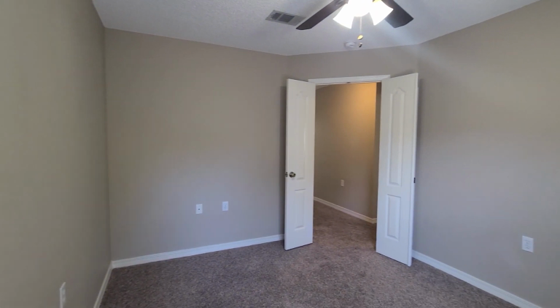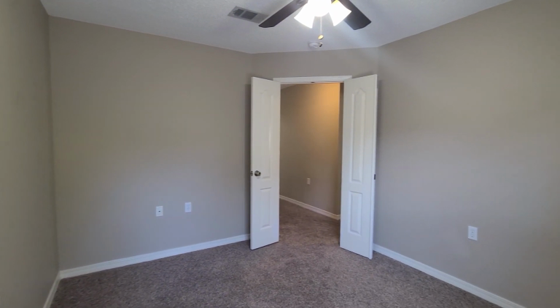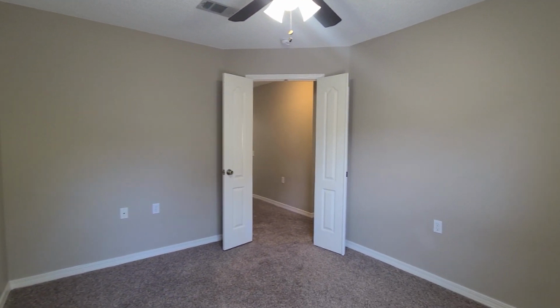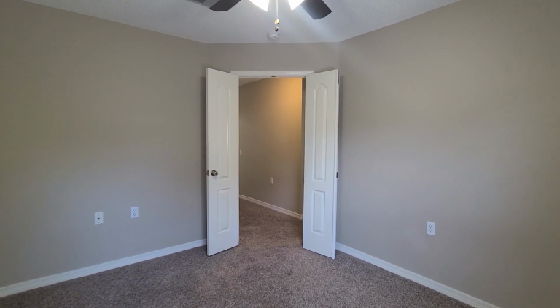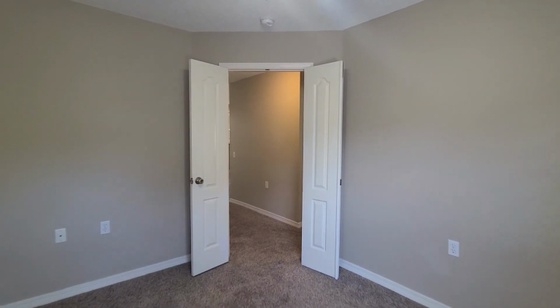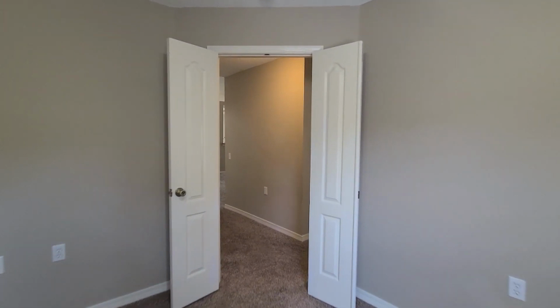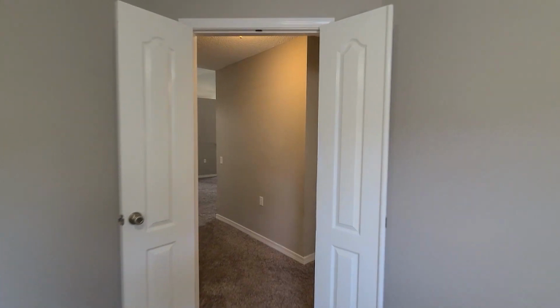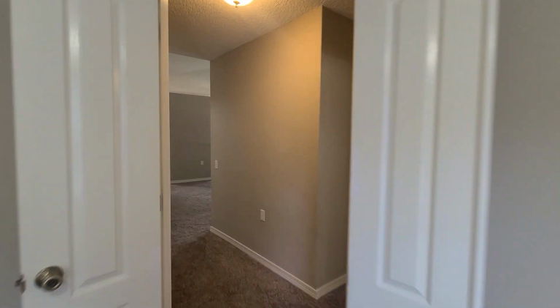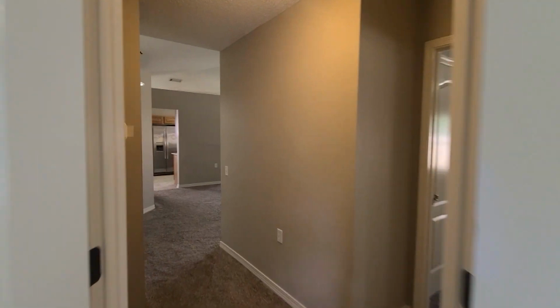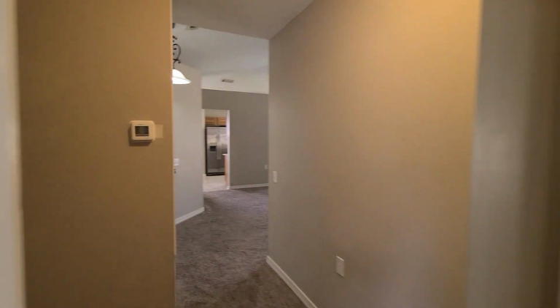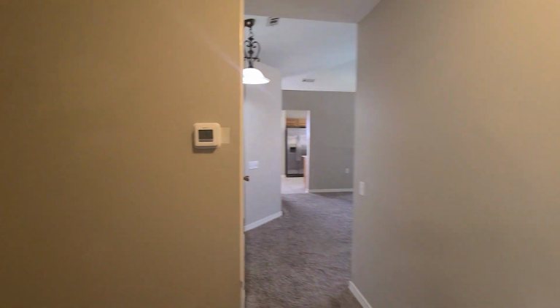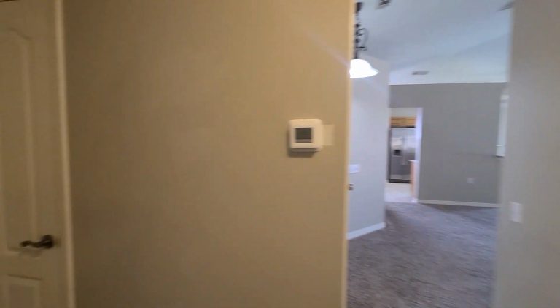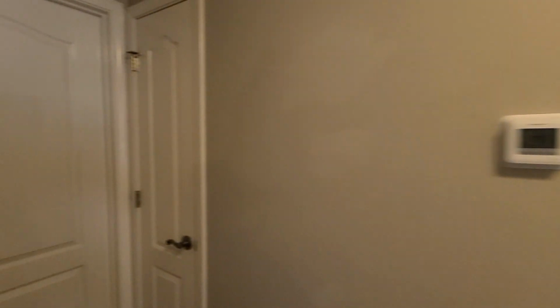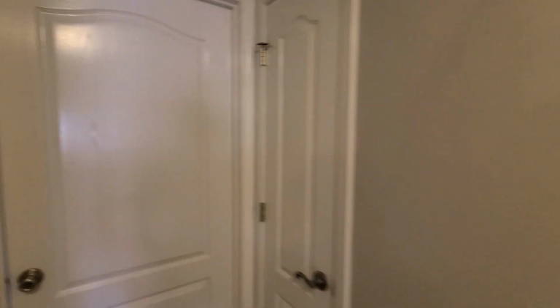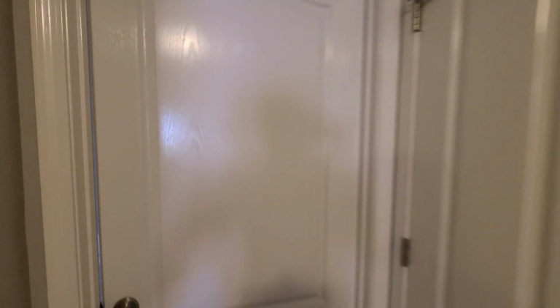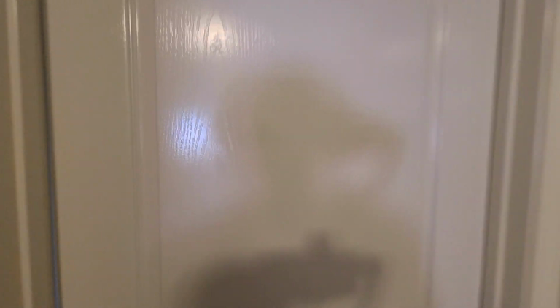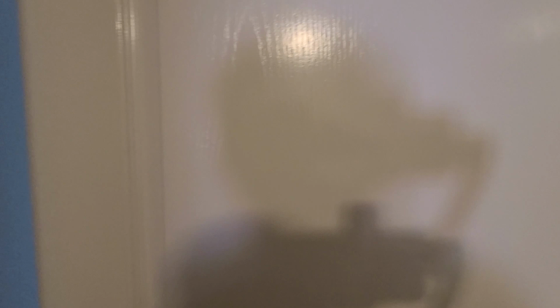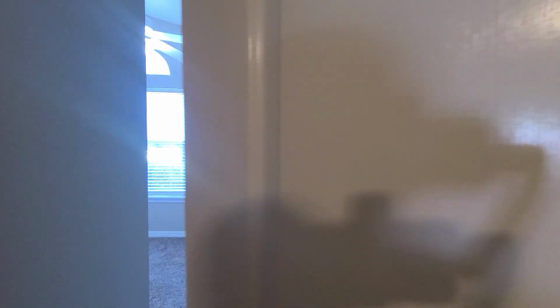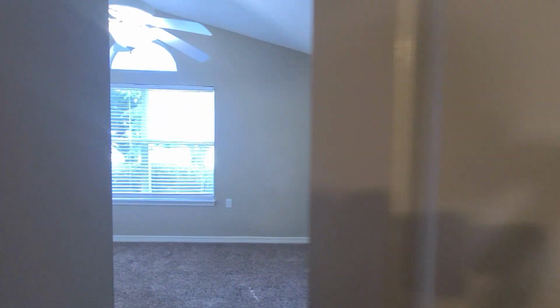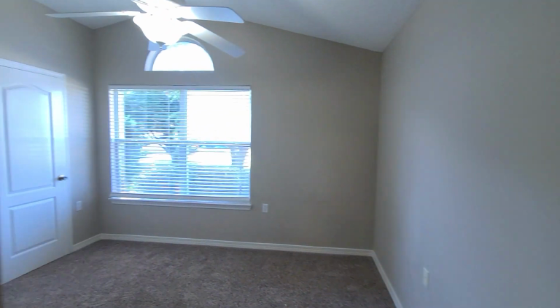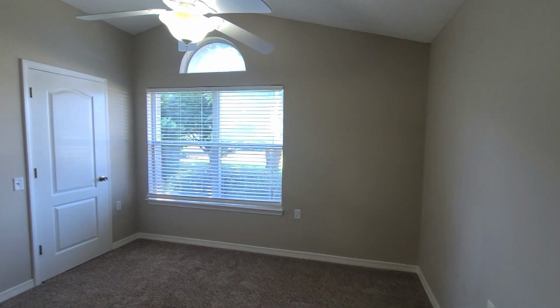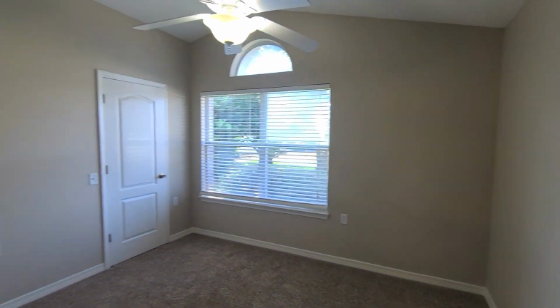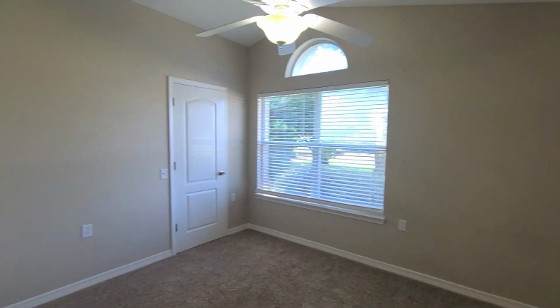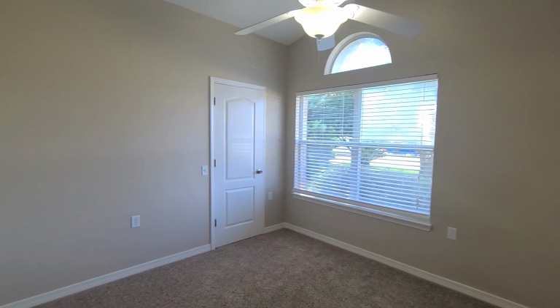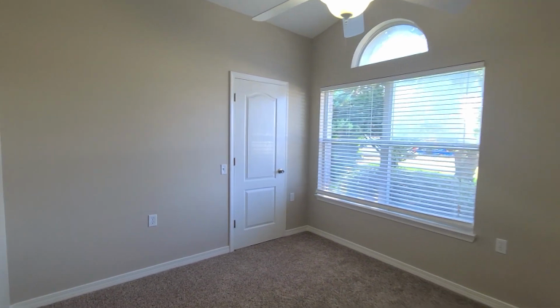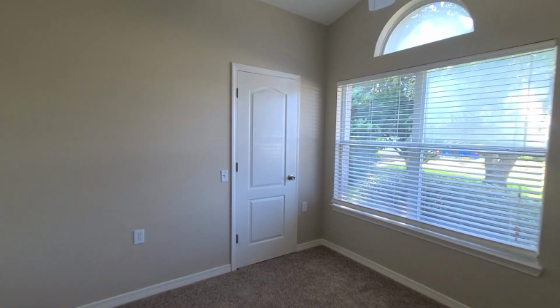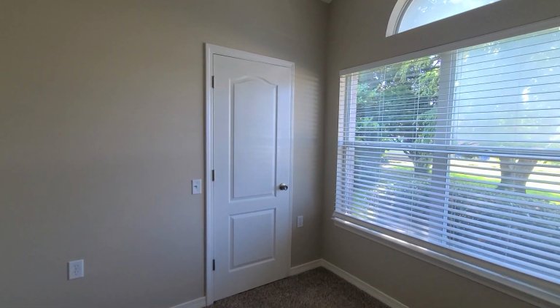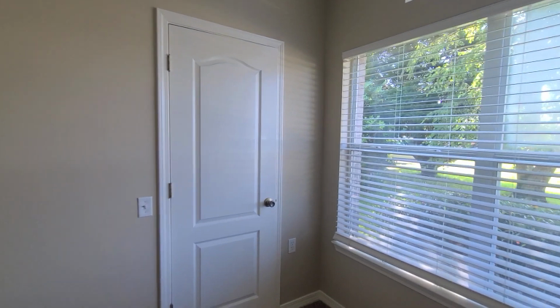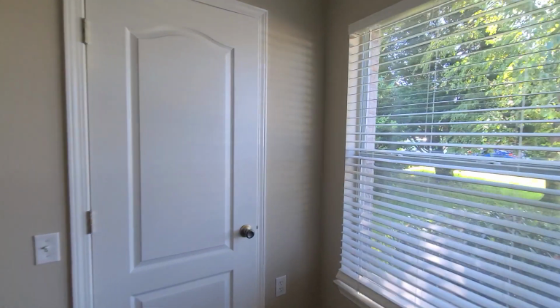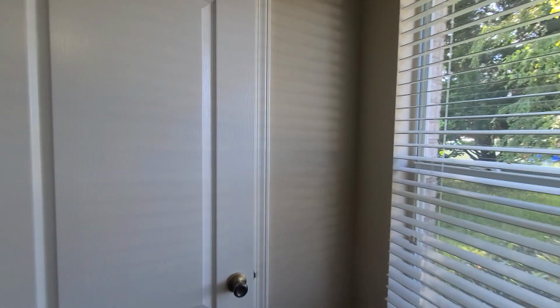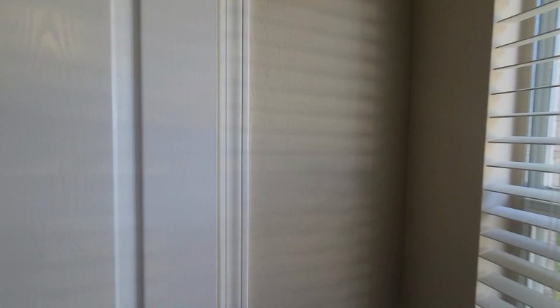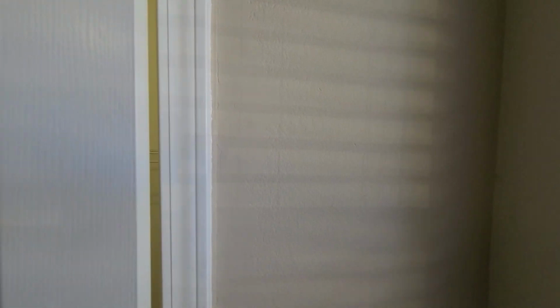Got some French doors coming into this second bedroom. And then our third bedroom is on the front side of the home with a walk-in closet here as well.